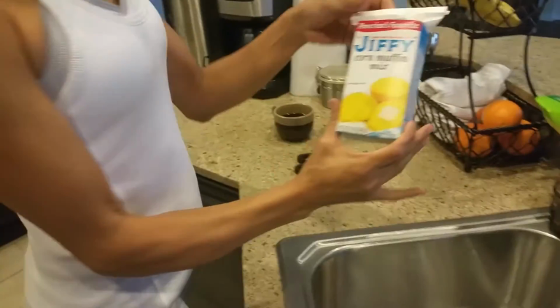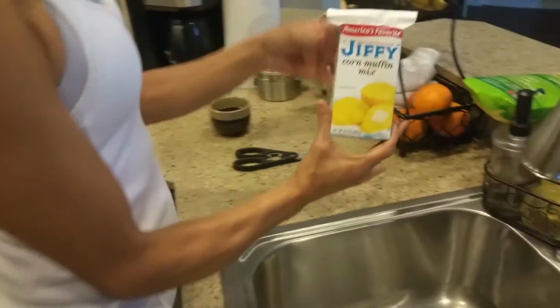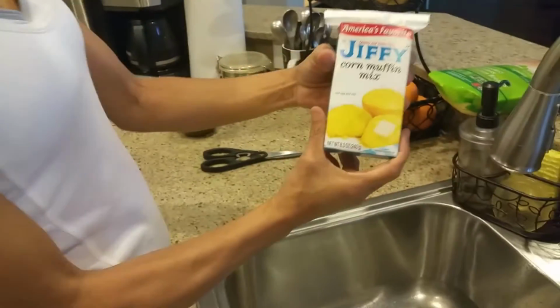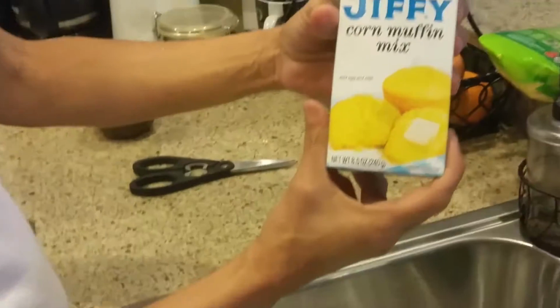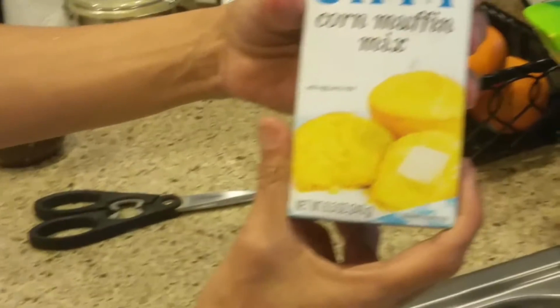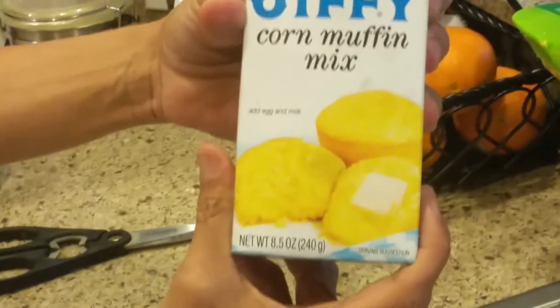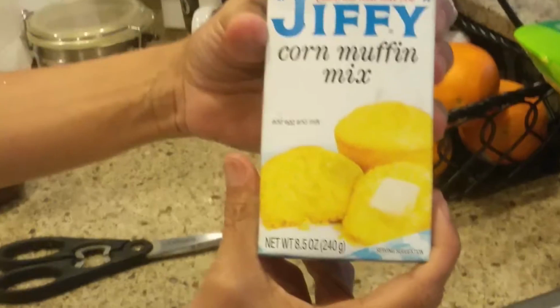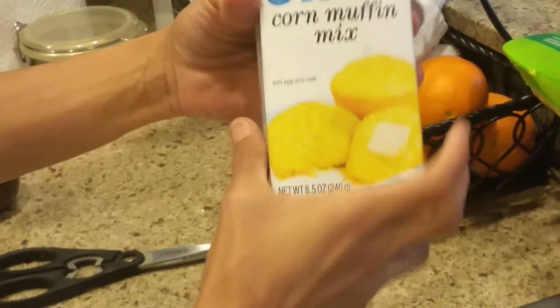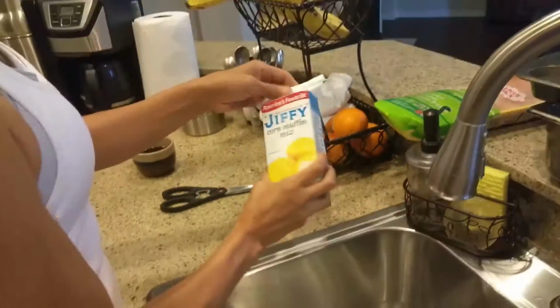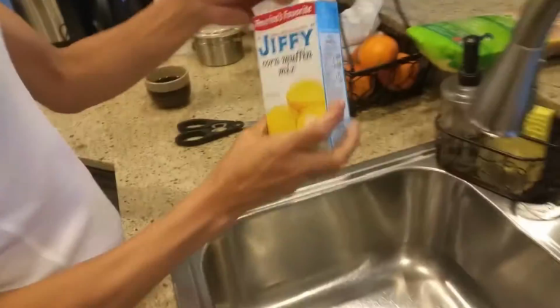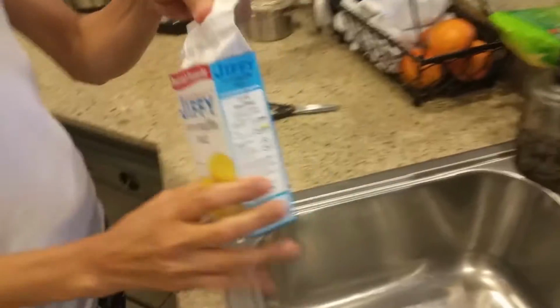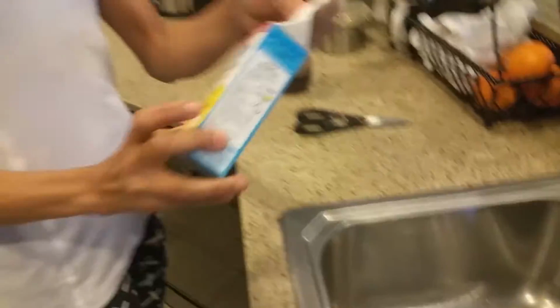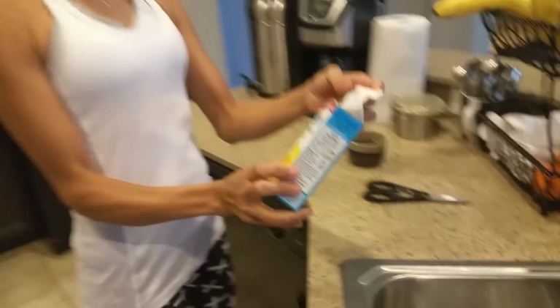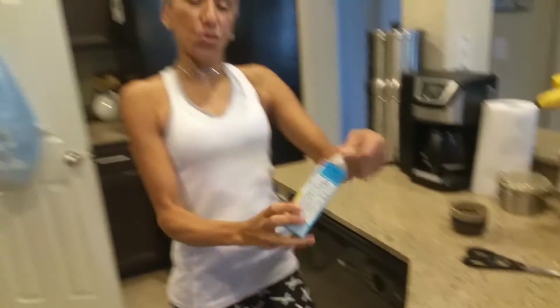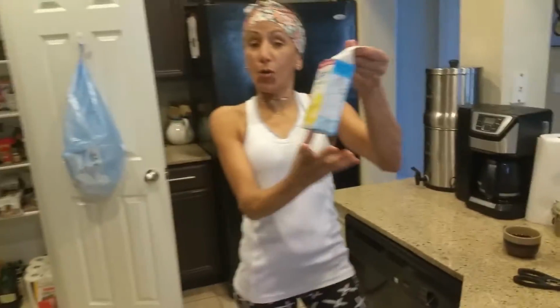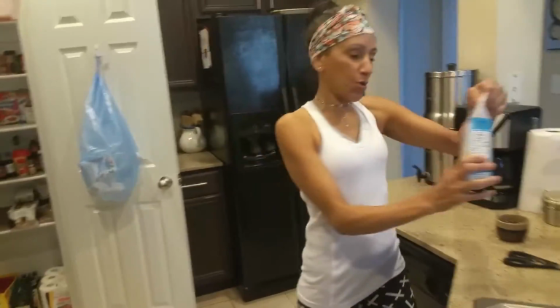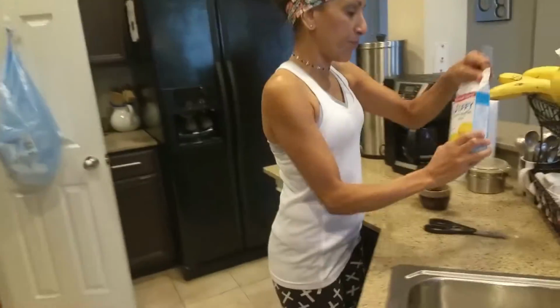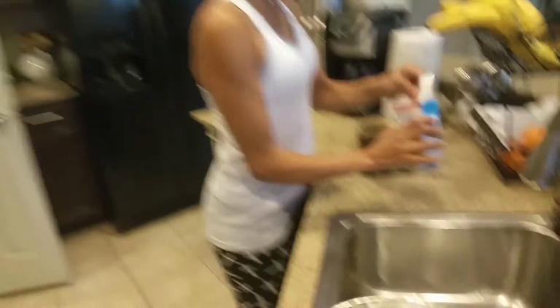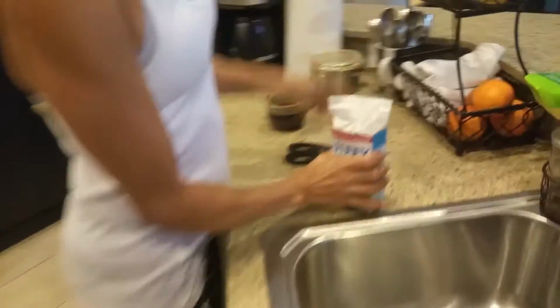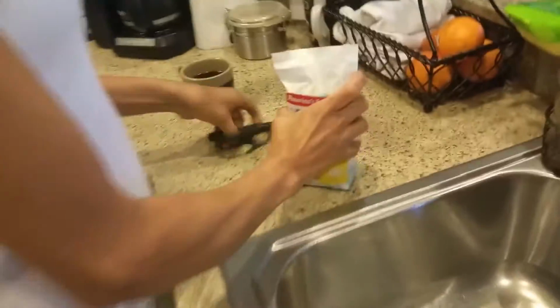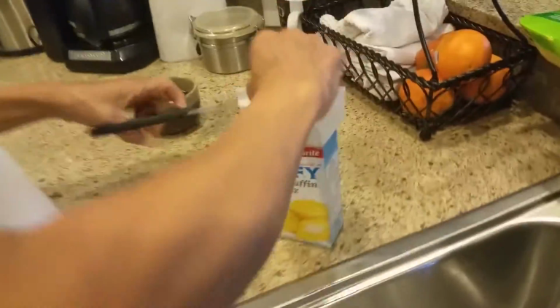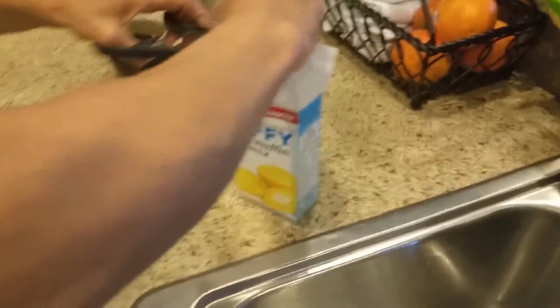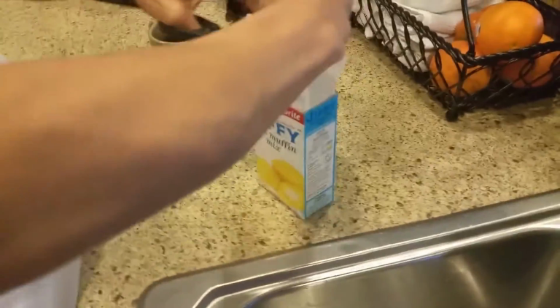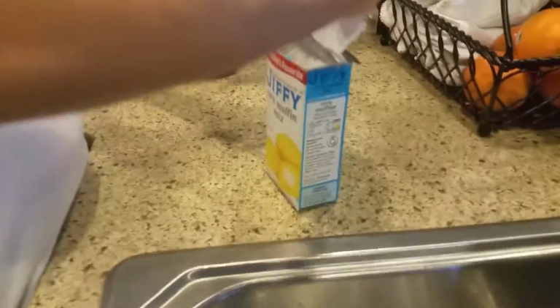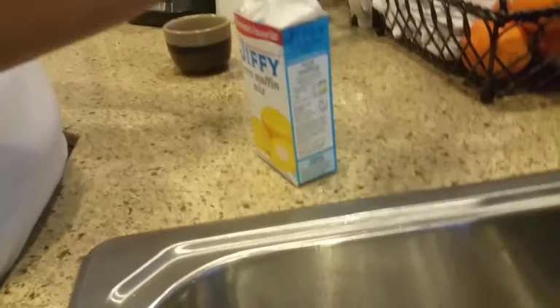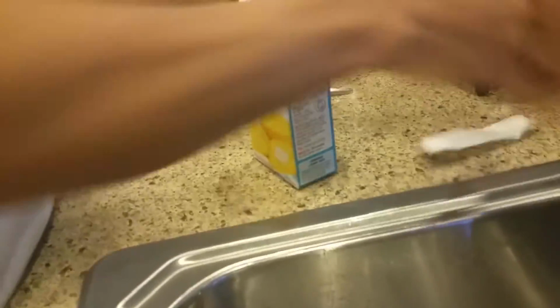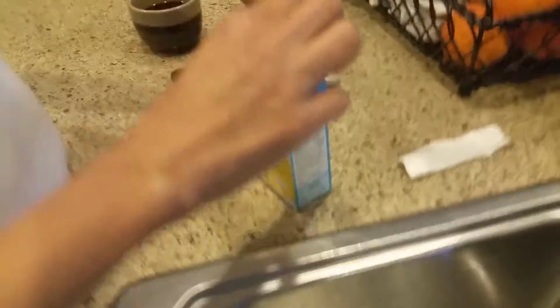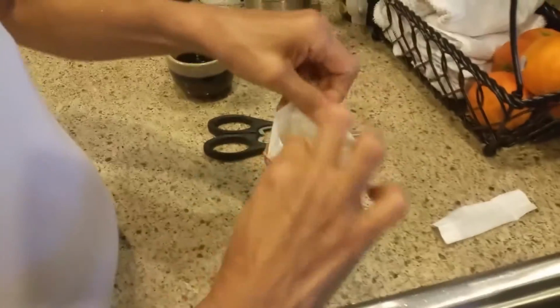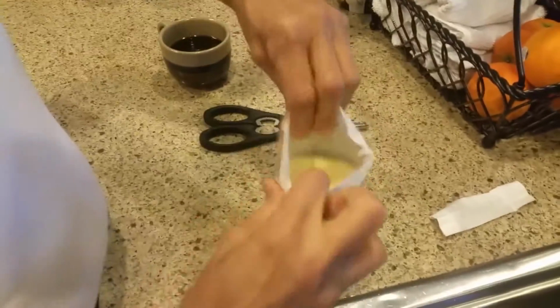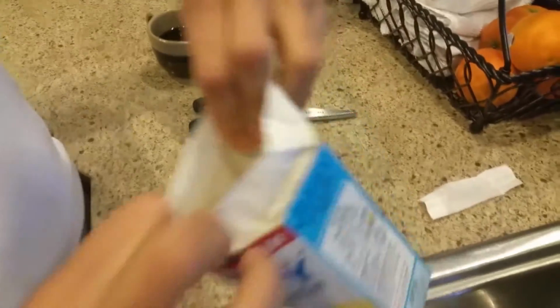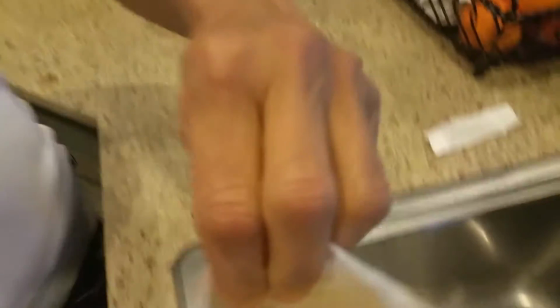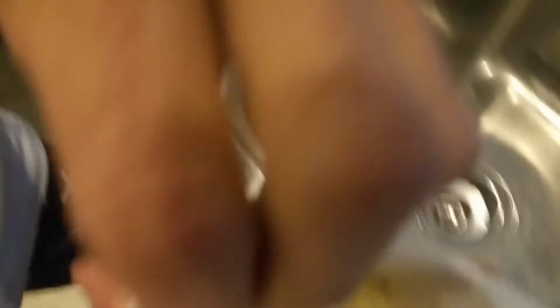Can I zoom in? Yeah. See that? Nice. So I was waiting to record this so we can open this together. I'm going to take my scissors. The first thing to do is cut it open. The mixture is already in there.